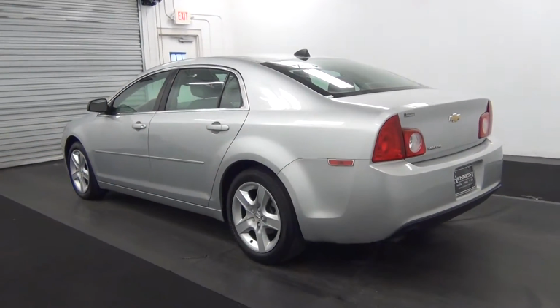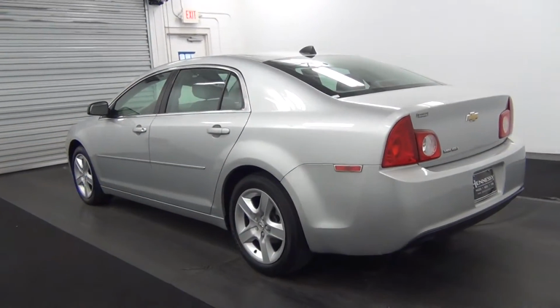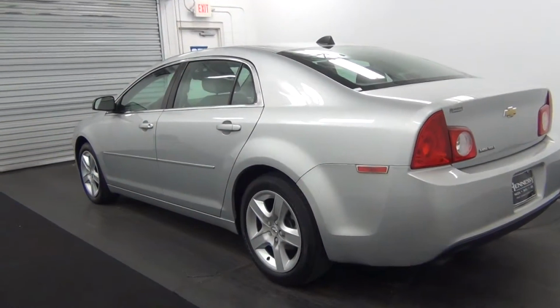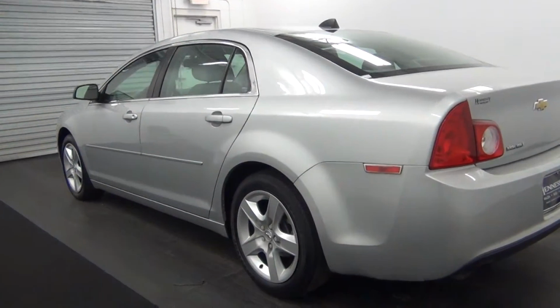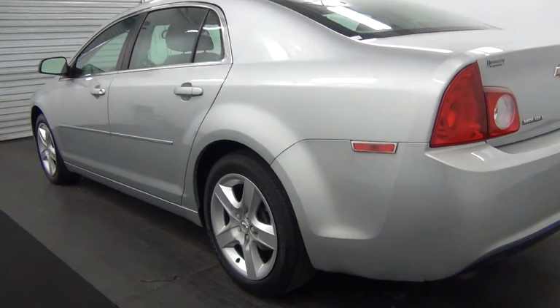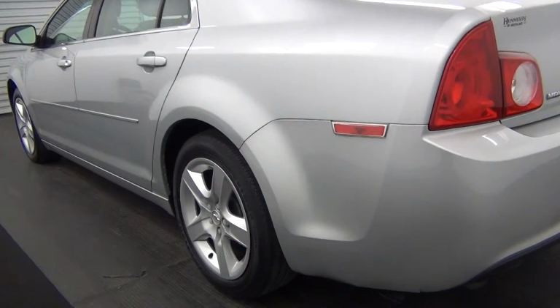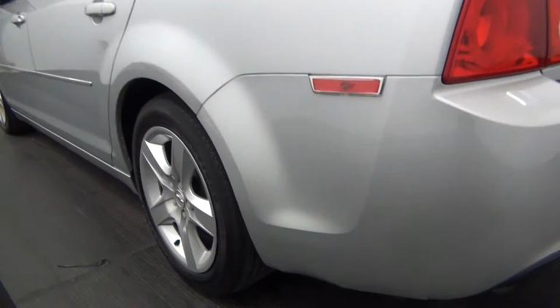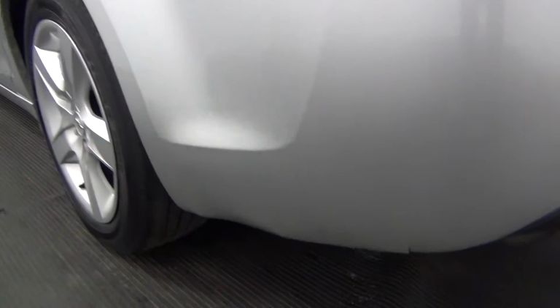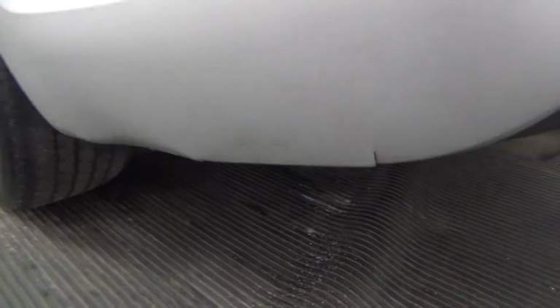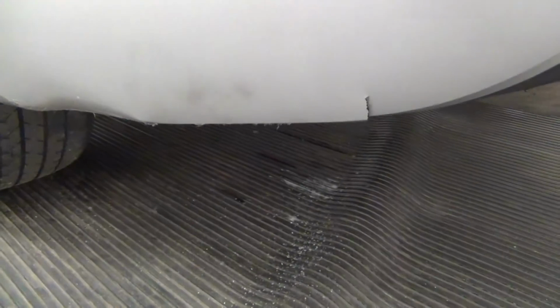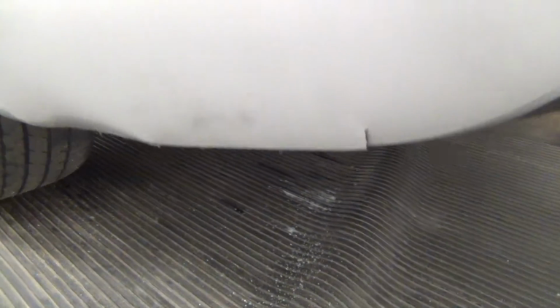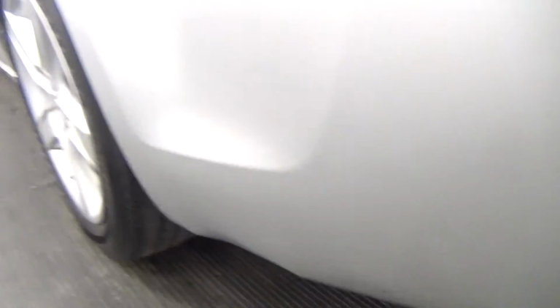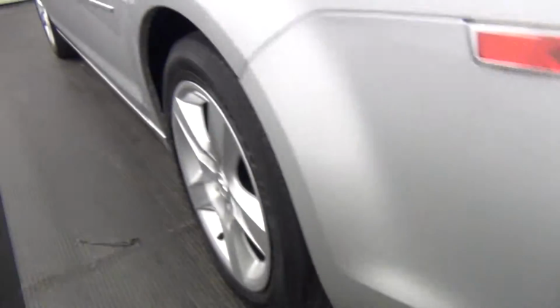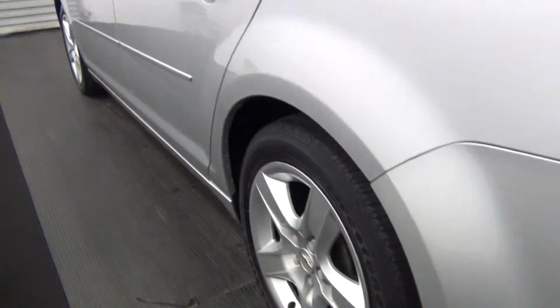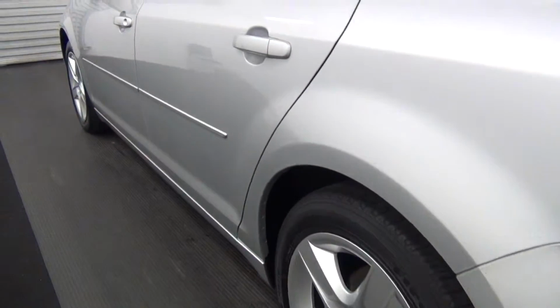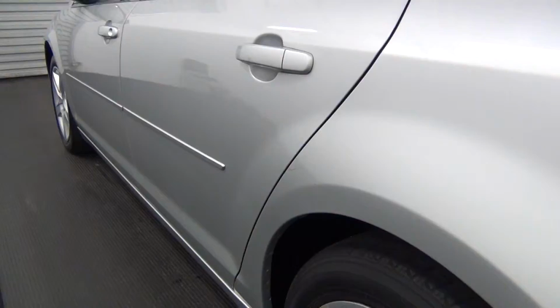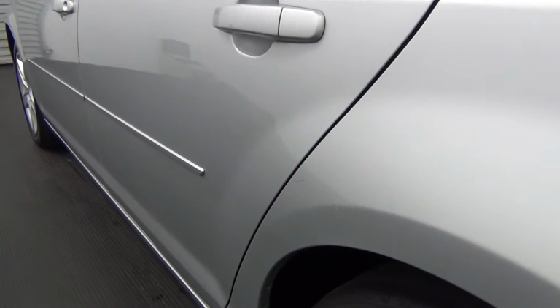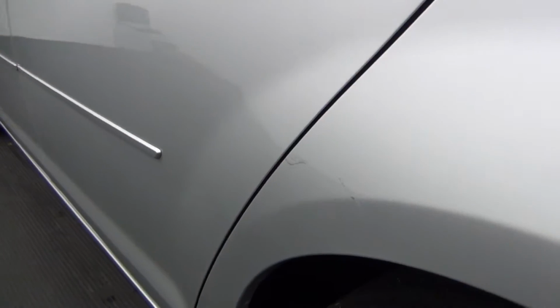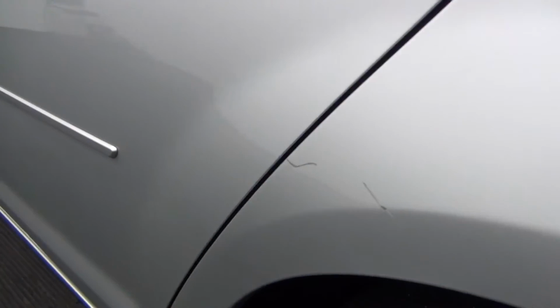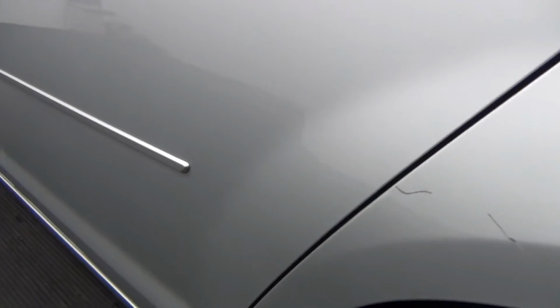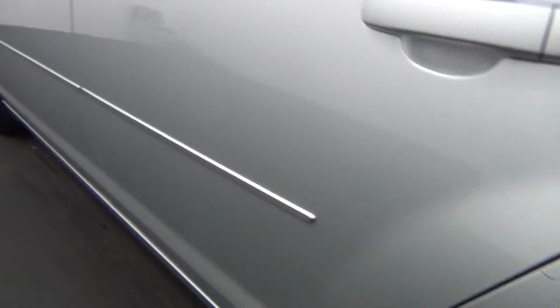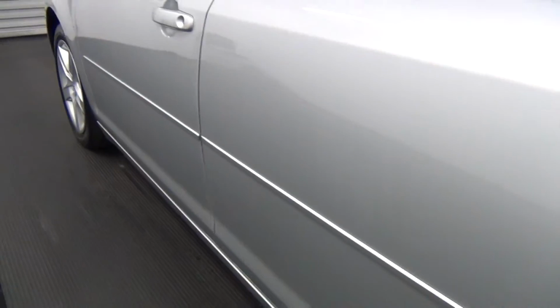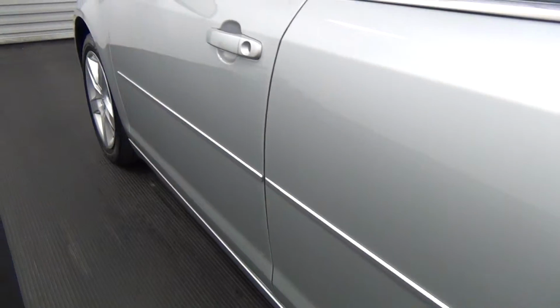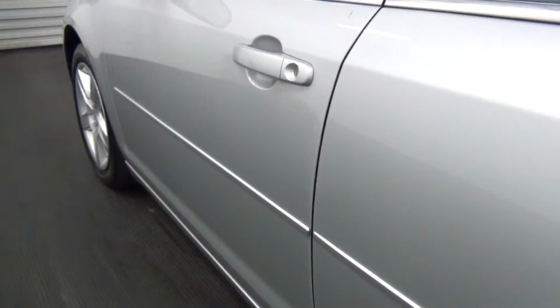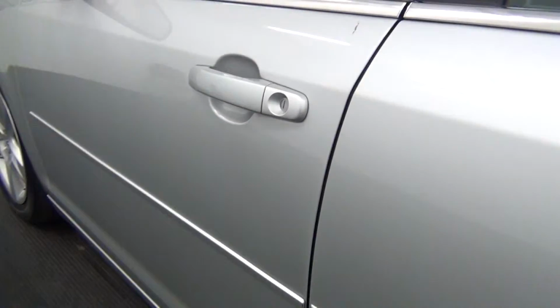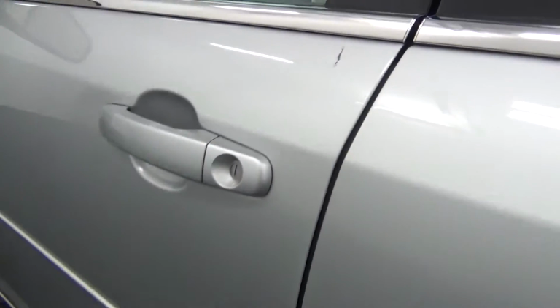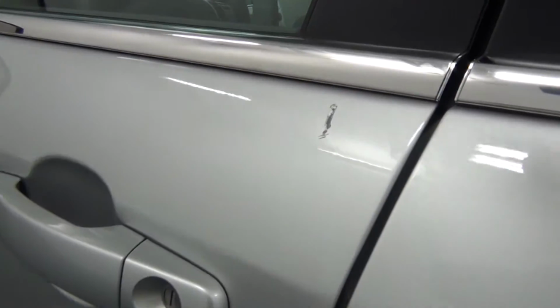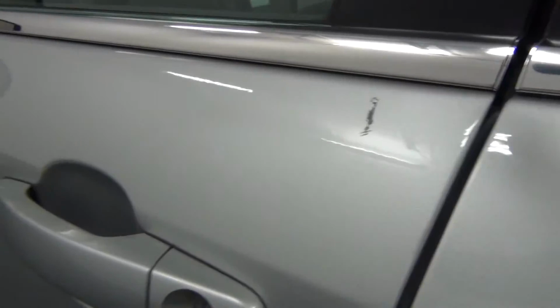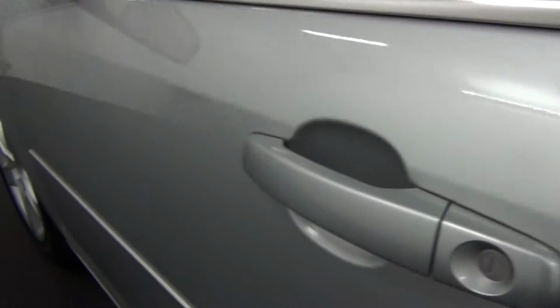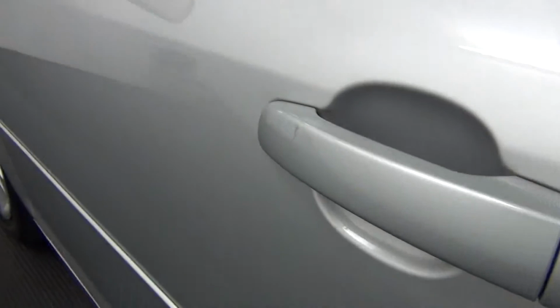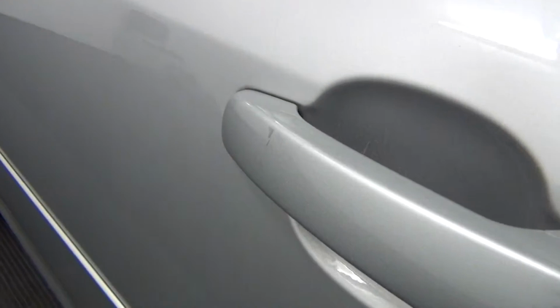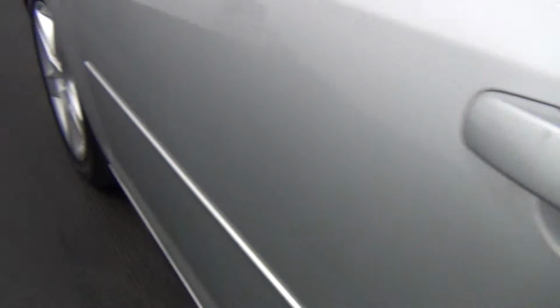Back of the vehicle looks good also. You got some damage here. We have a scratch here above the wheel. You got some scratches here, also here.